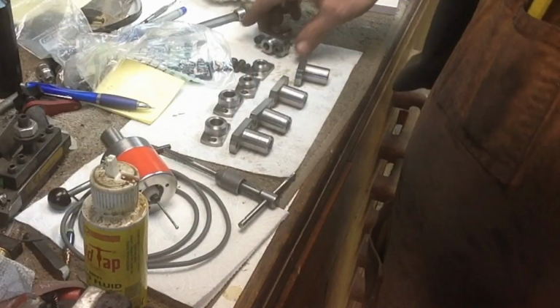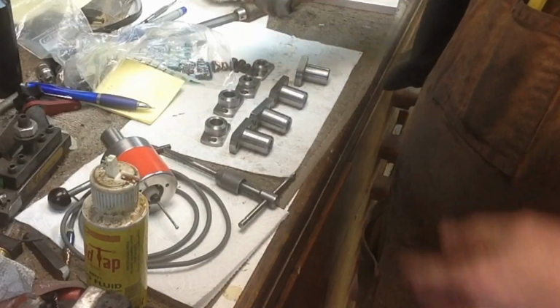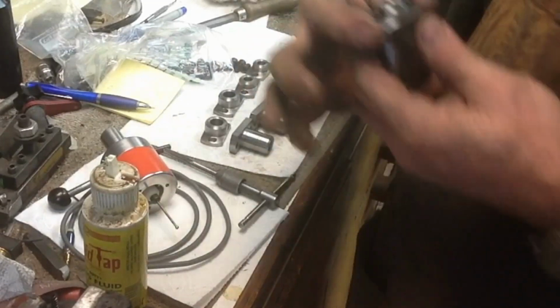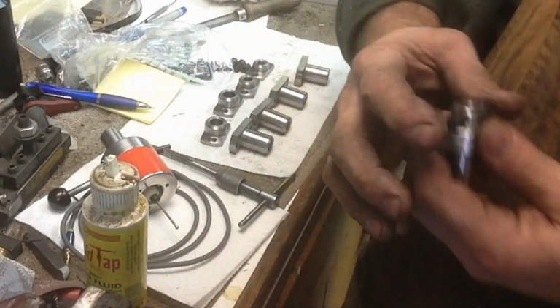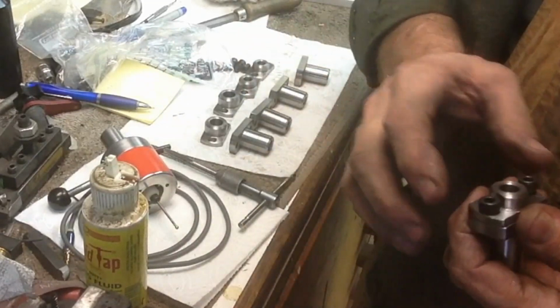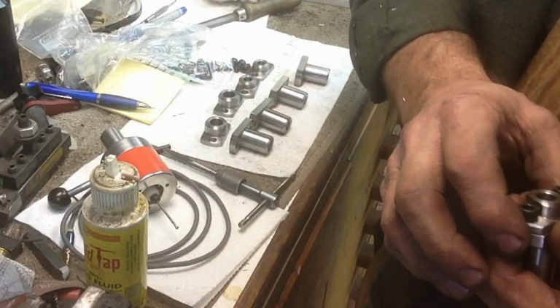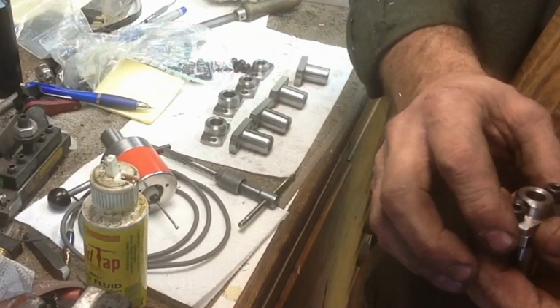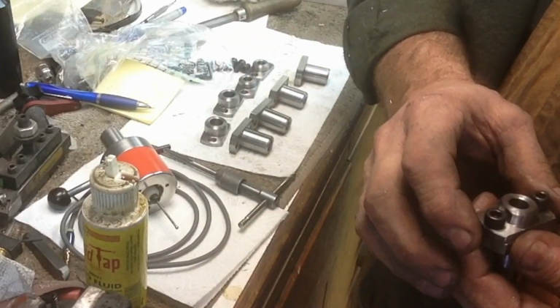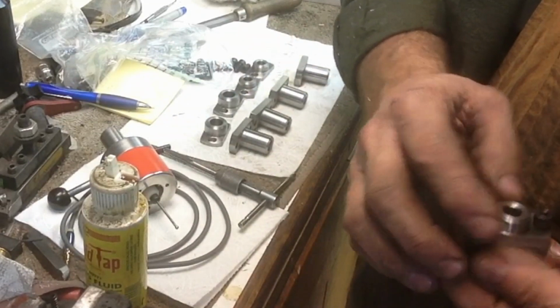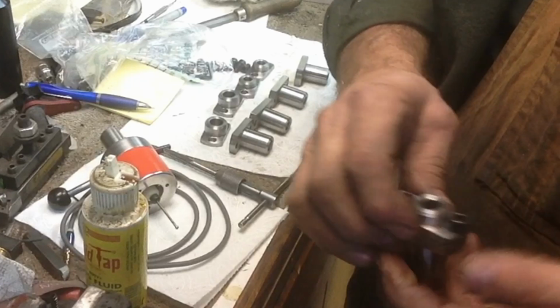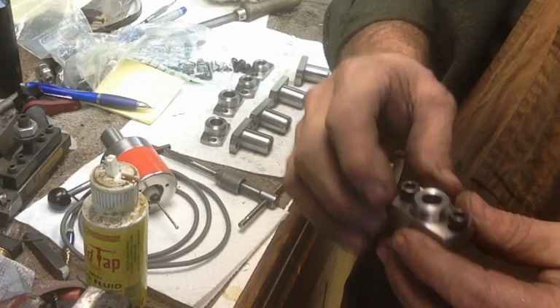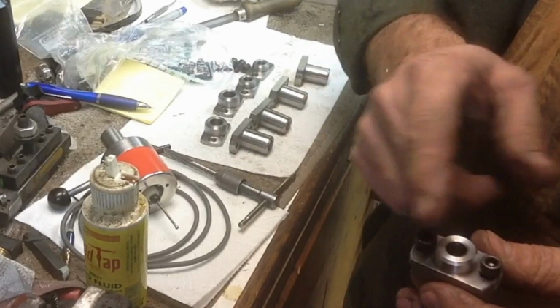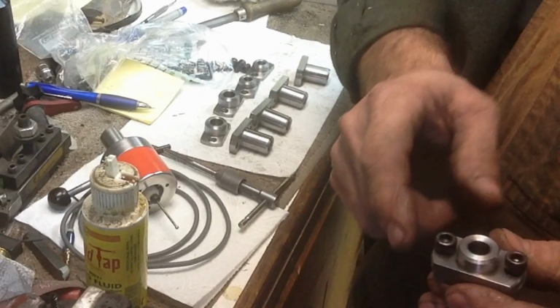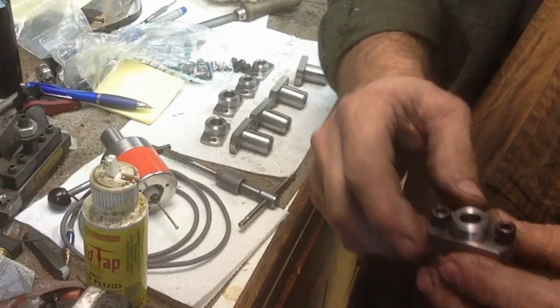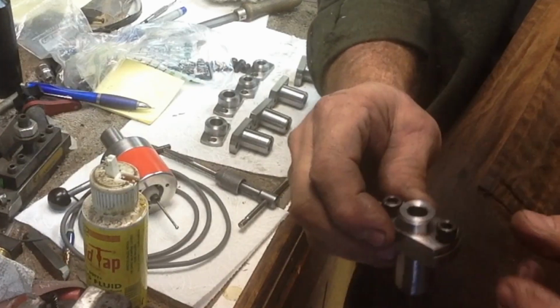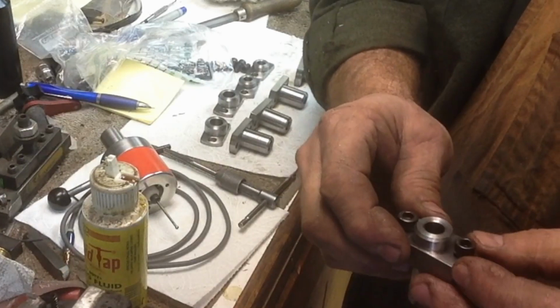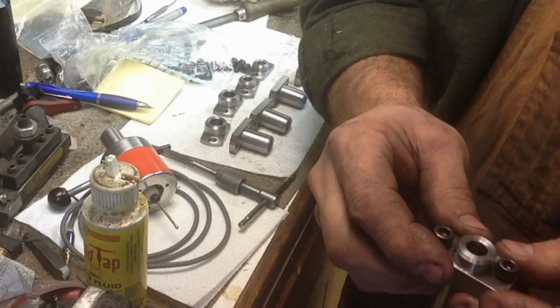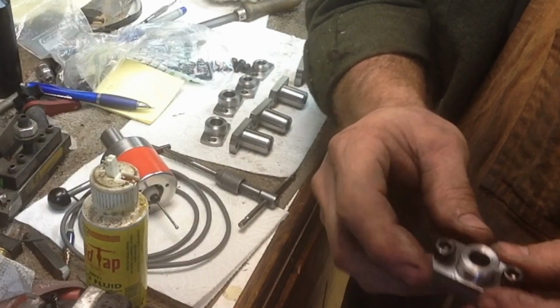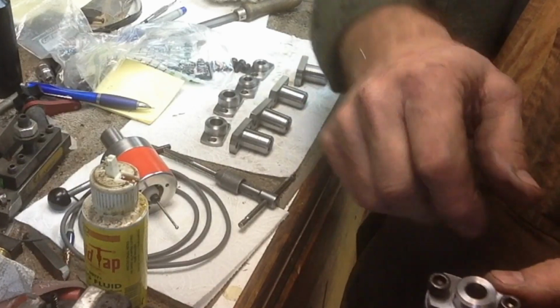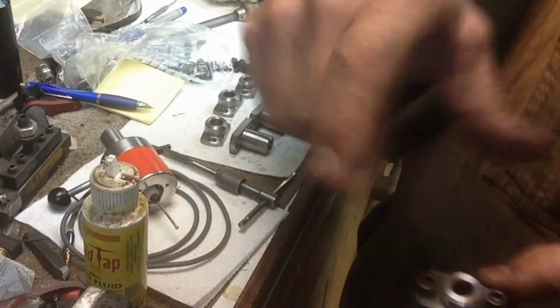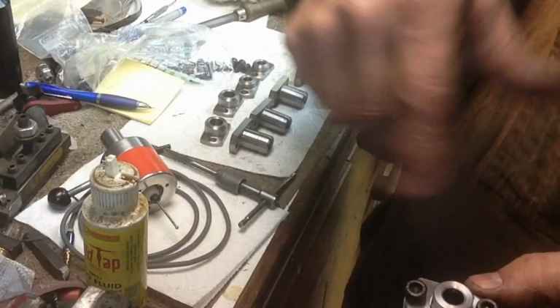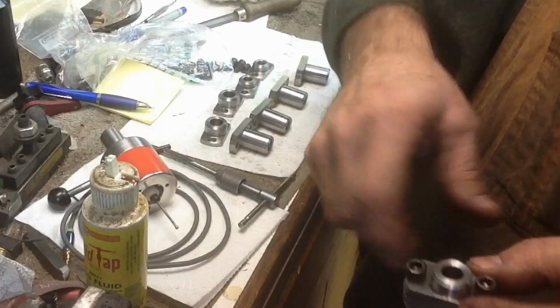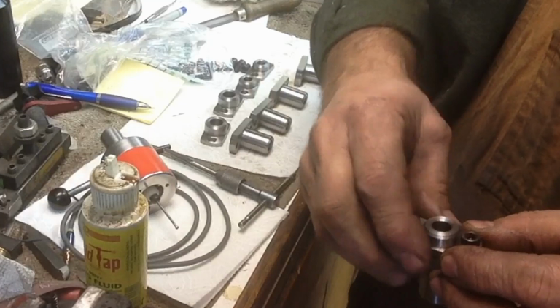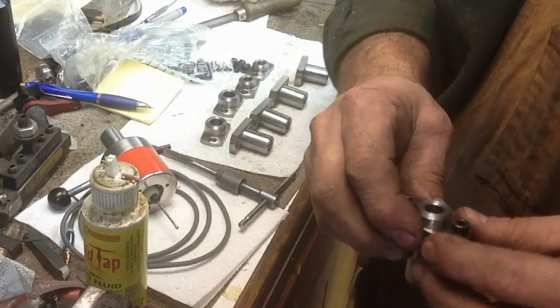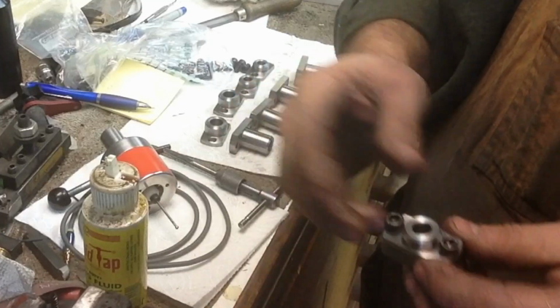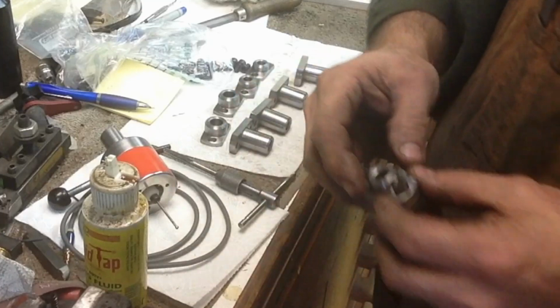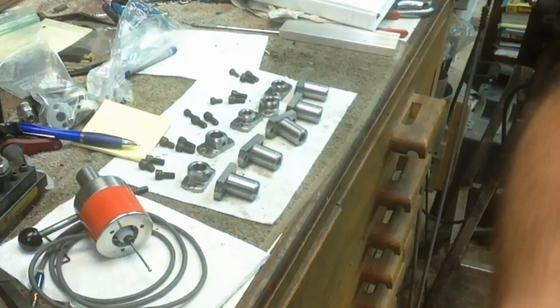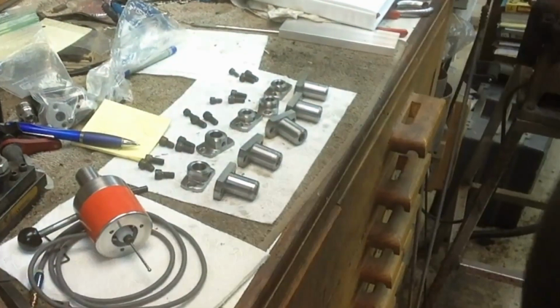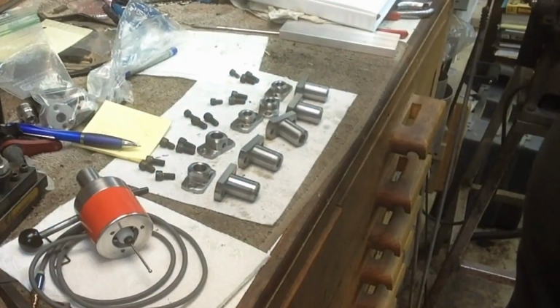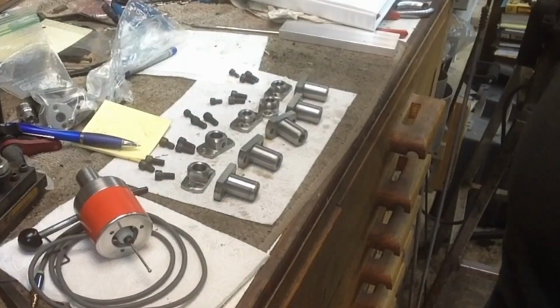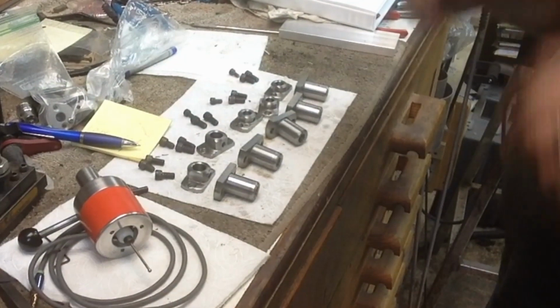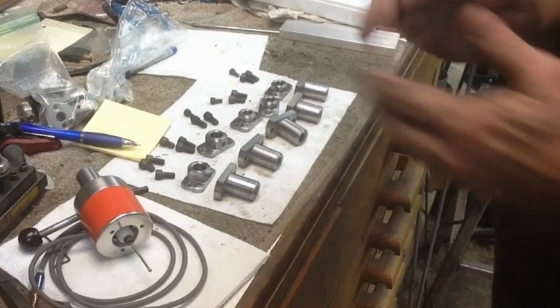I'm going to go ahead and machine these off. All I did was set up a work stop in the vise, so I've got my distance off one side, run one edge up against the work stop, and machine them flat on the other side. They're all the same.